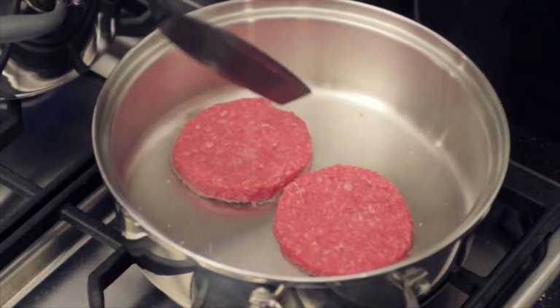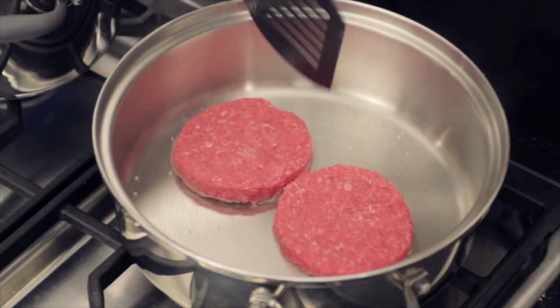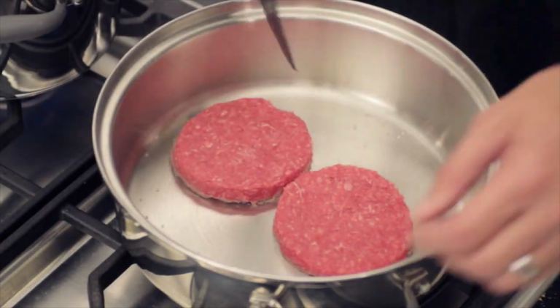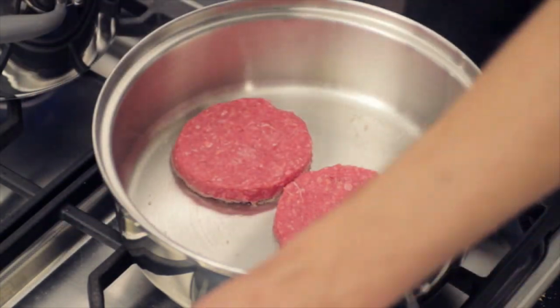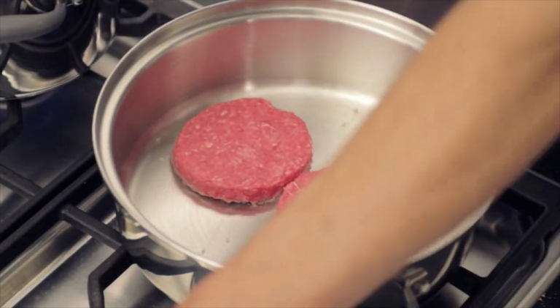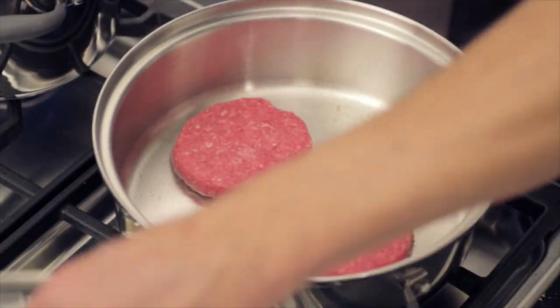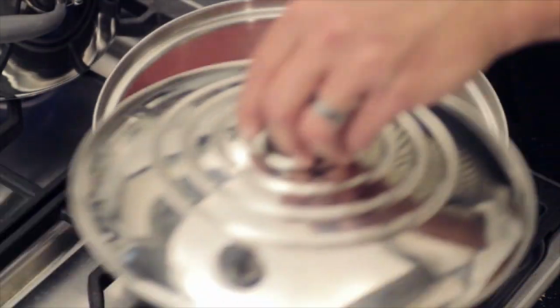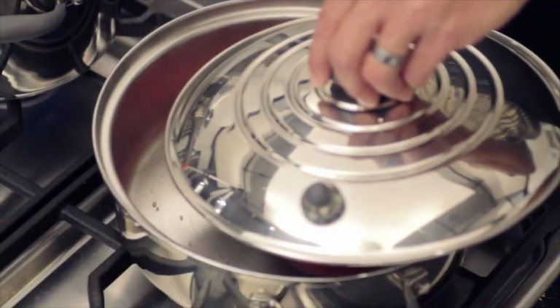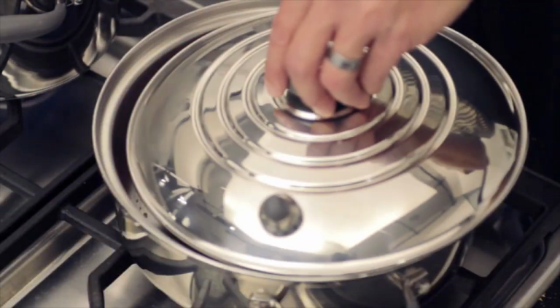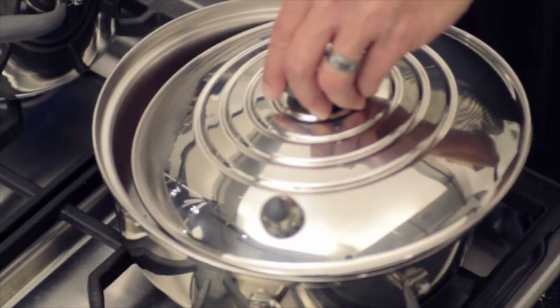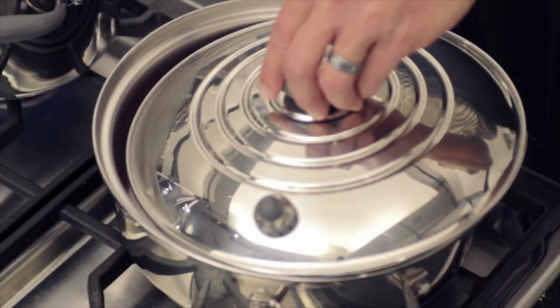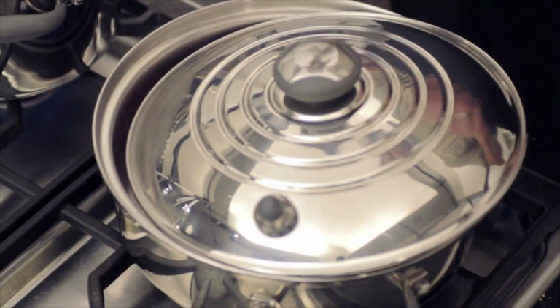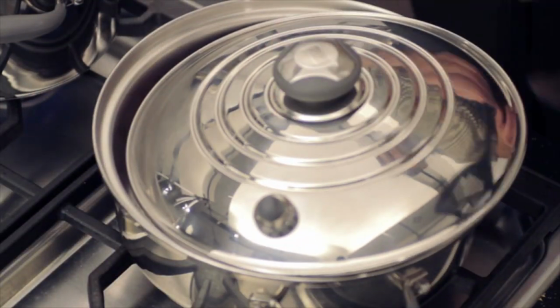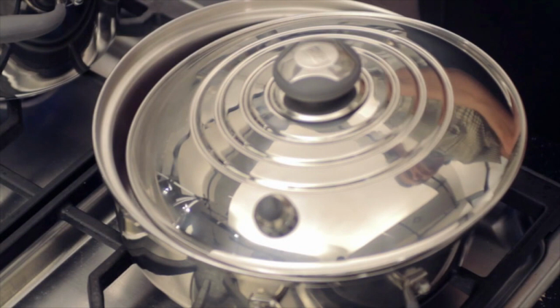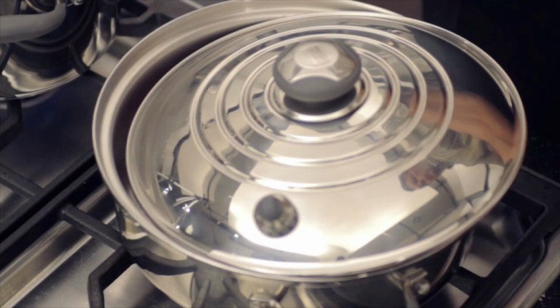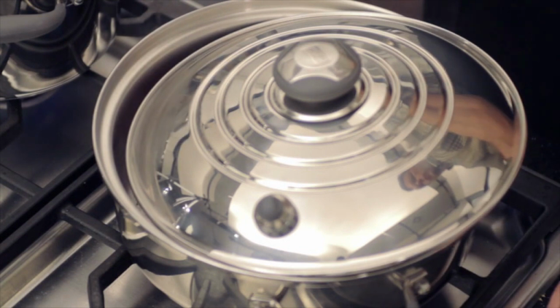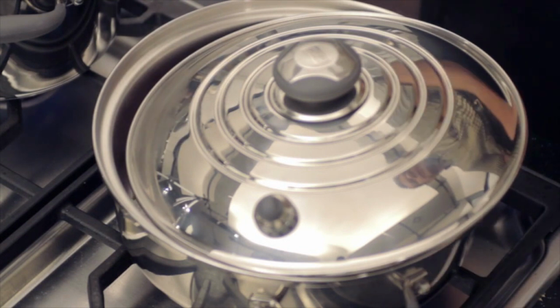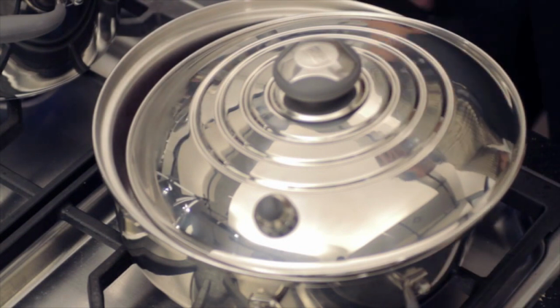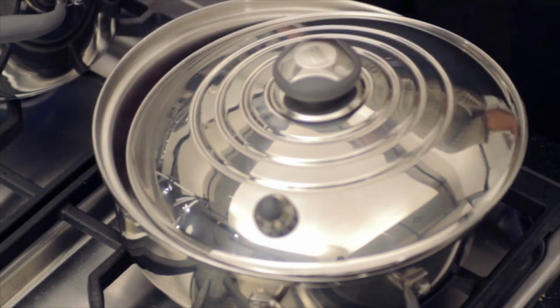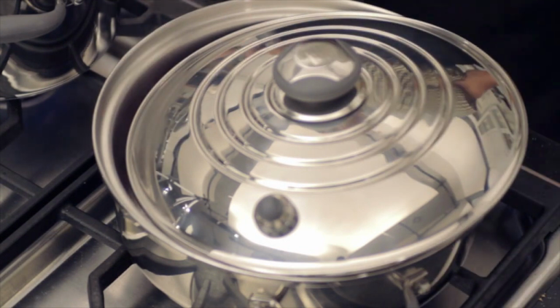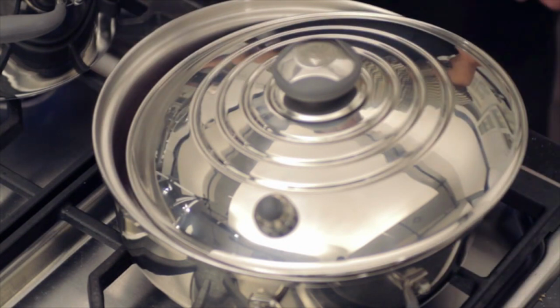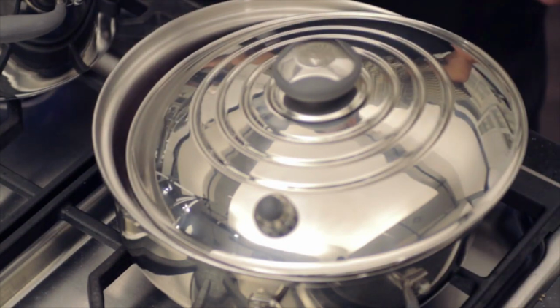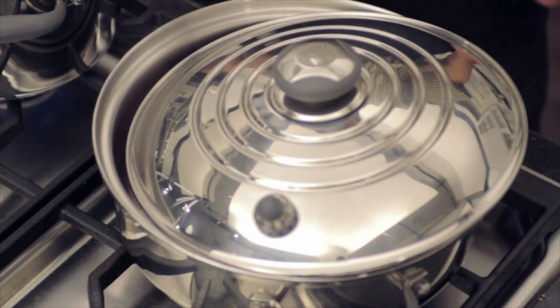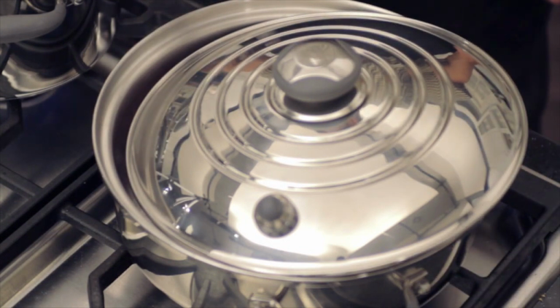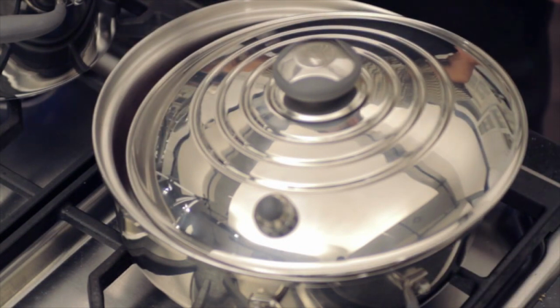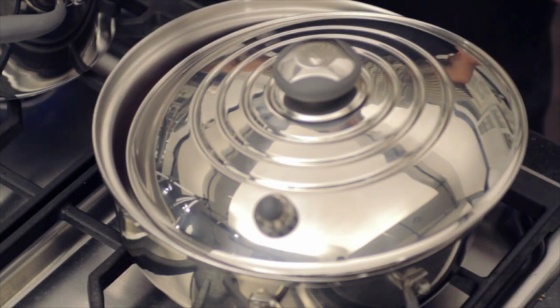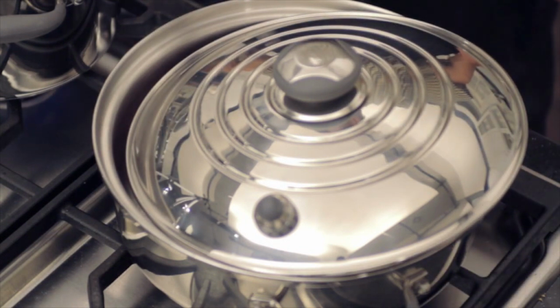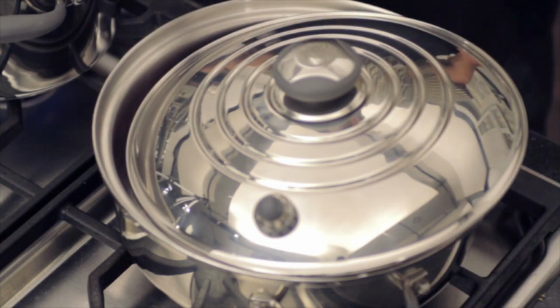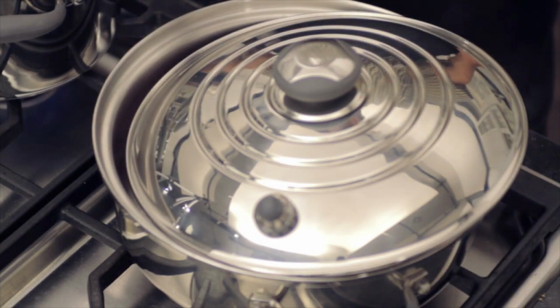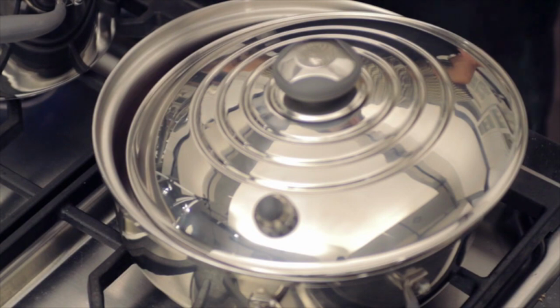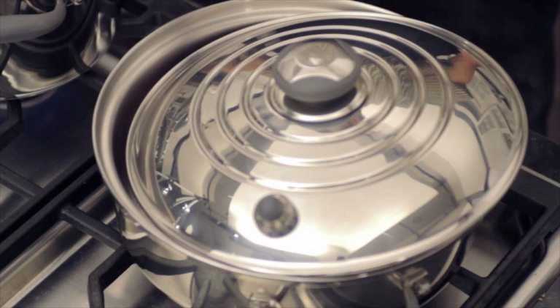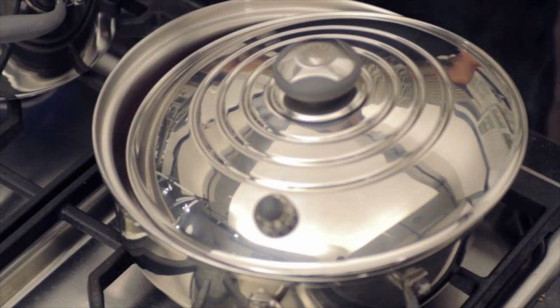To prevent splattering, place the cover ajar, but don't place it all the way down on the skillet, as the vapor seal will prevent the air from getting inside and the meat will not brown and sear.